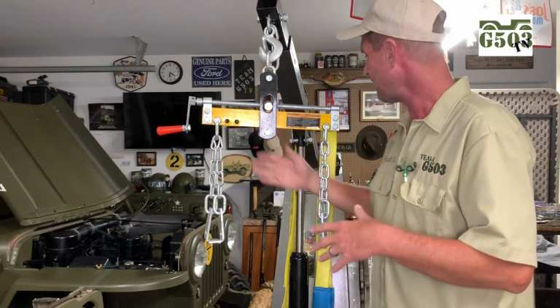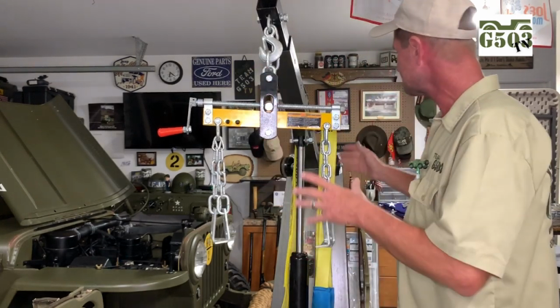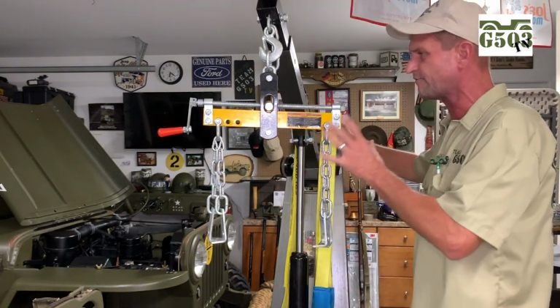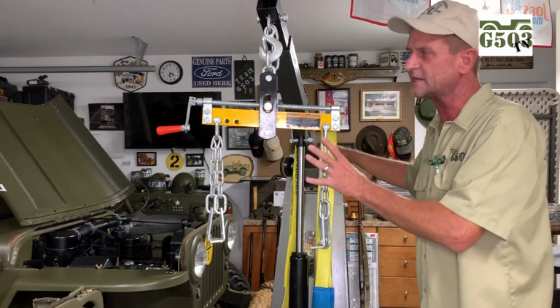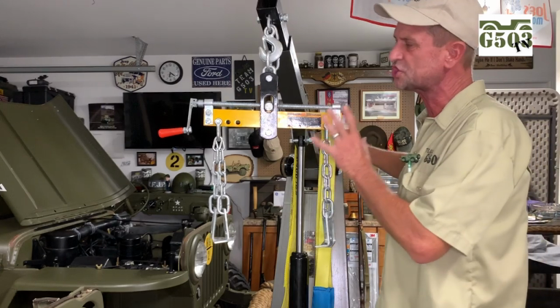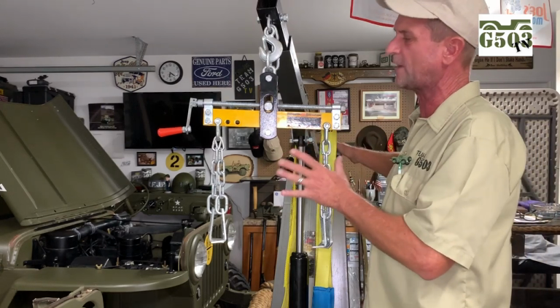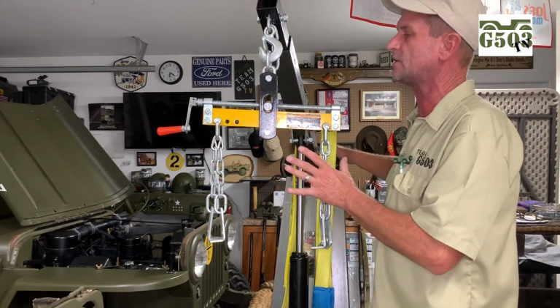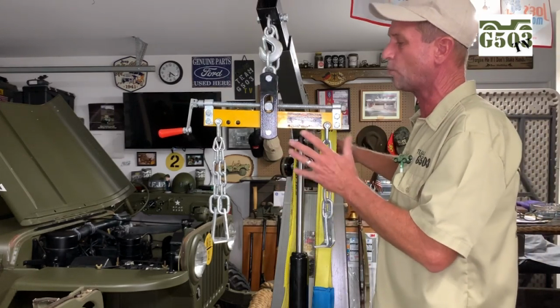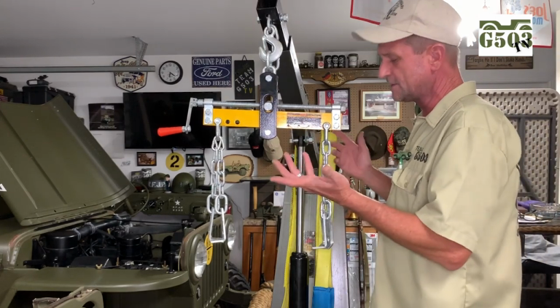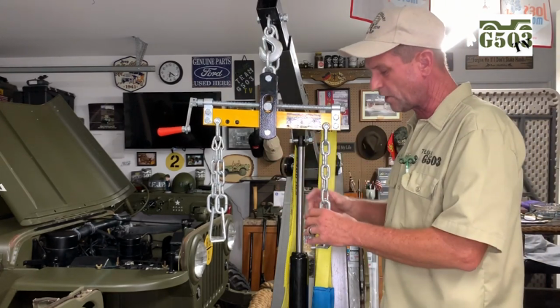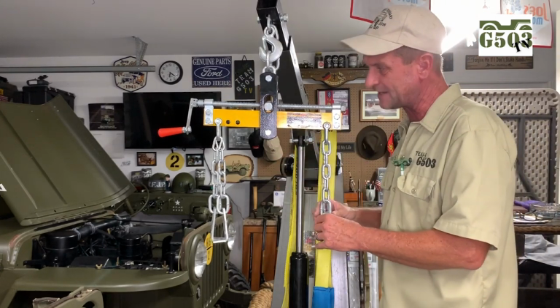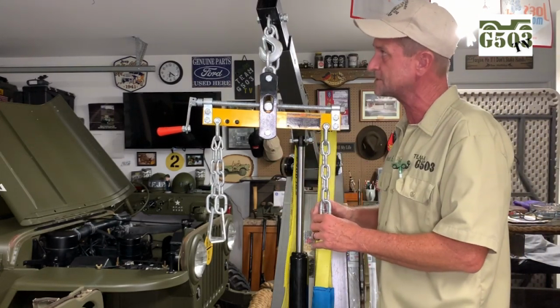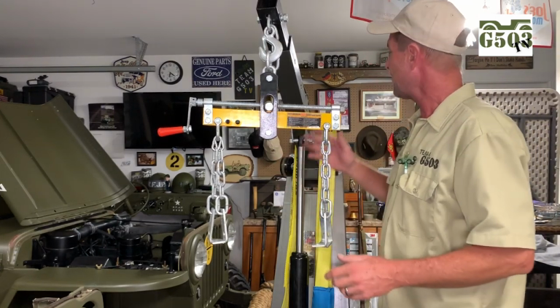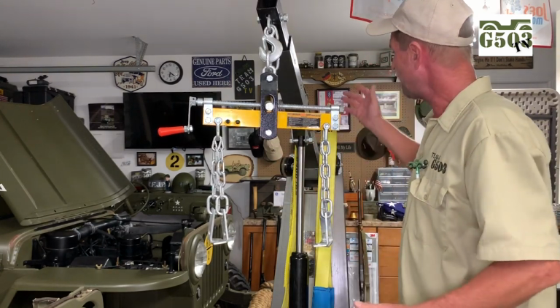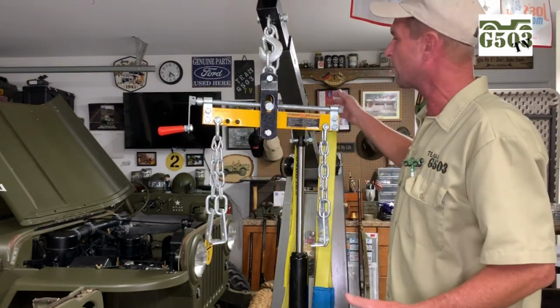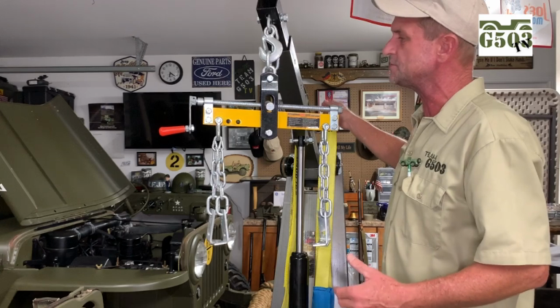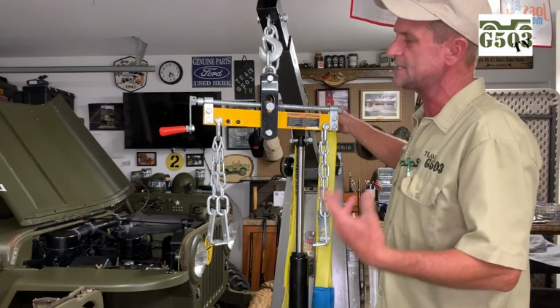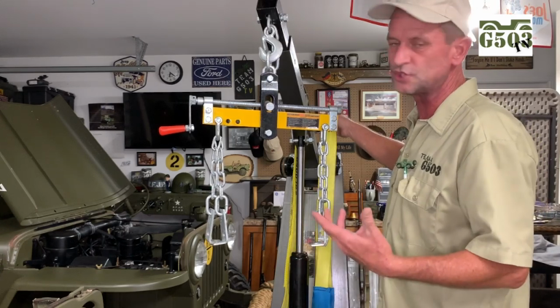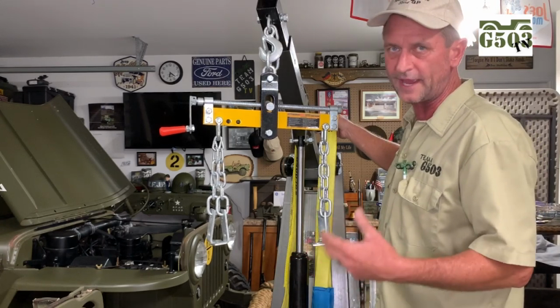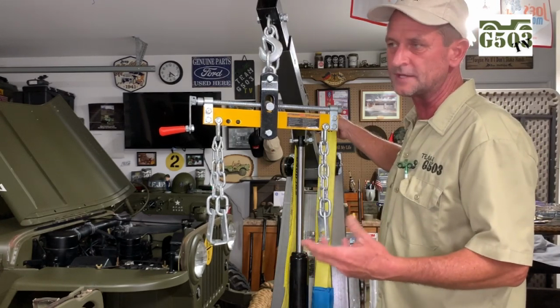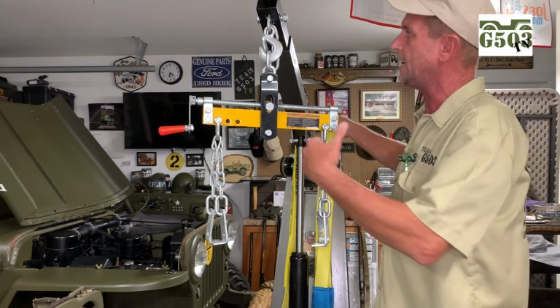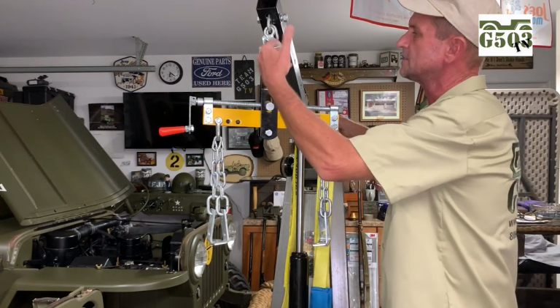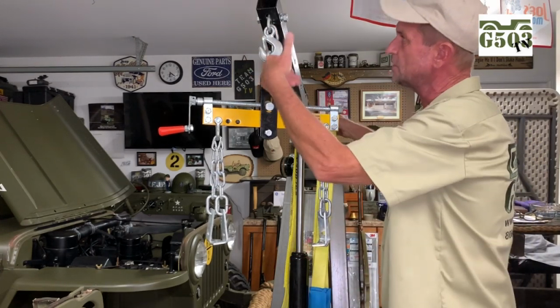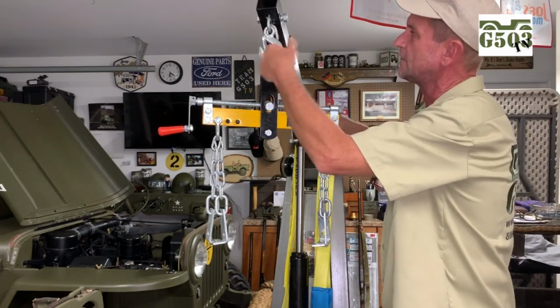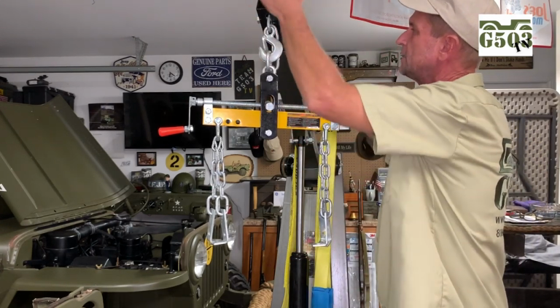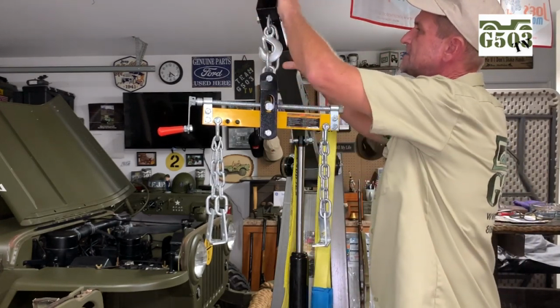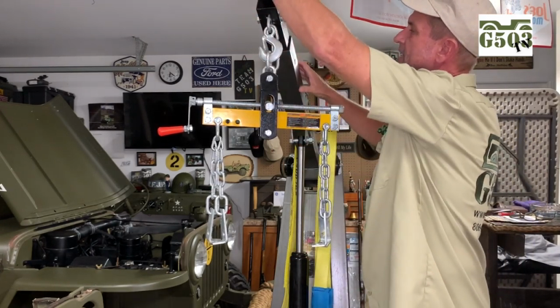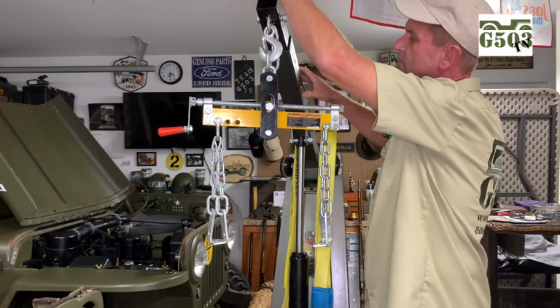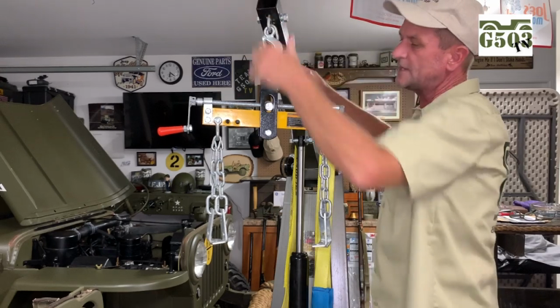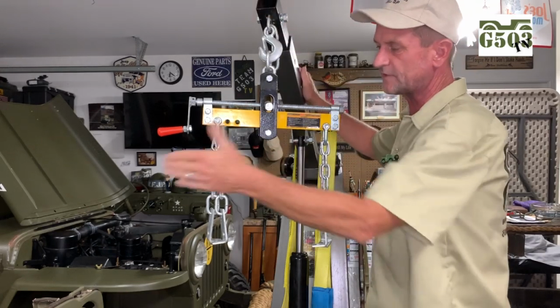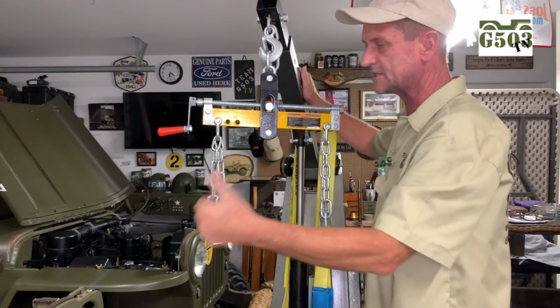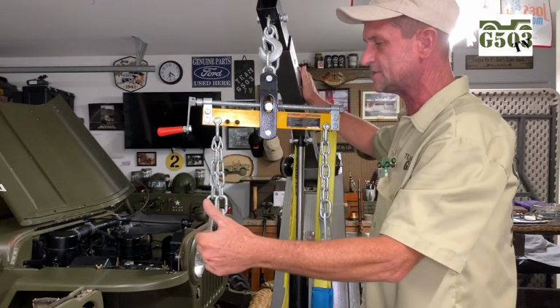This is a folding shop crane as they call it, or some would call it an engine hoist, and there are a couple different ways you can attach your engine to the hook here. You can adjust this in and out for different weights and different areas to get into the Jeep.